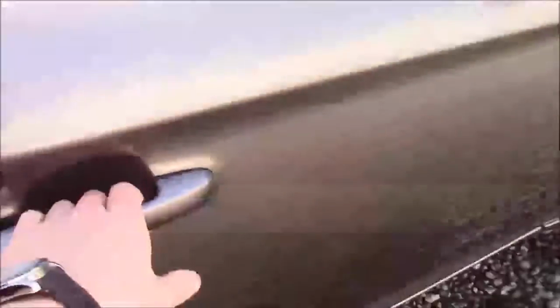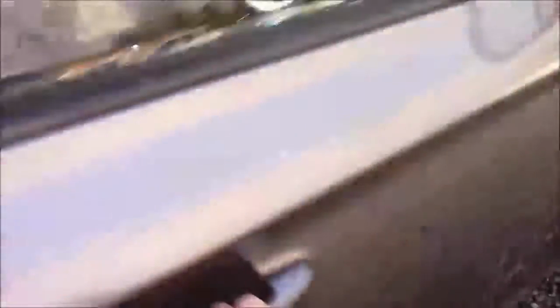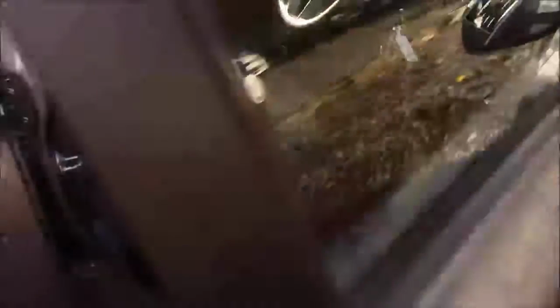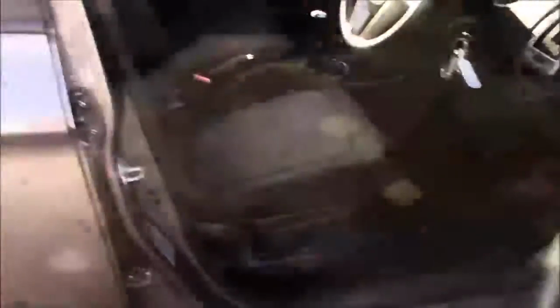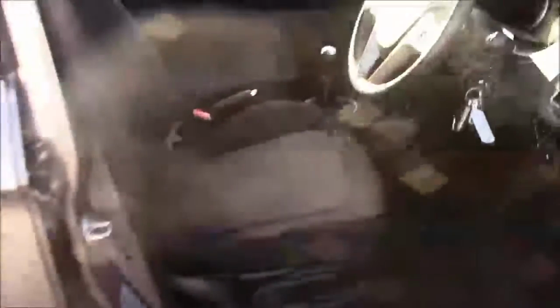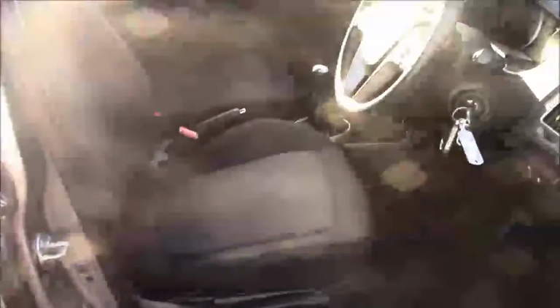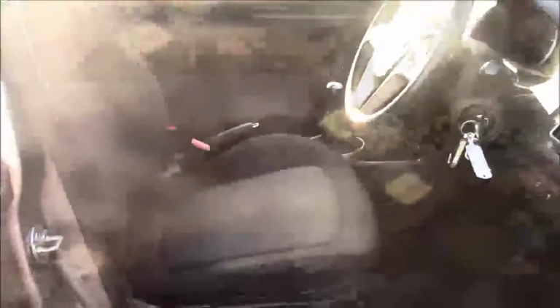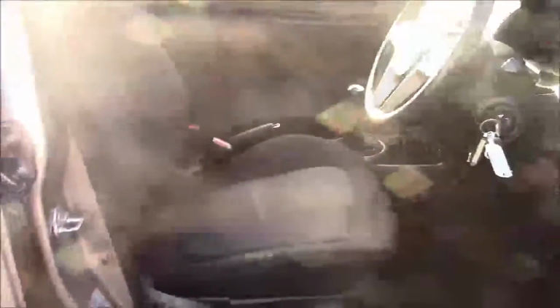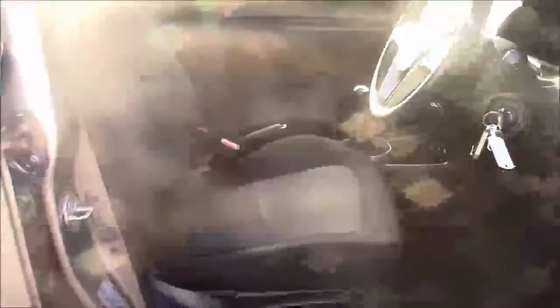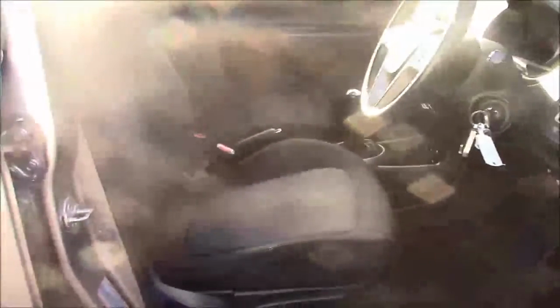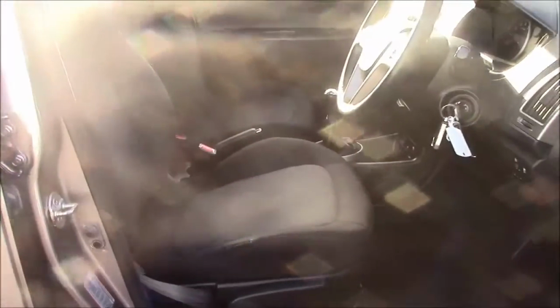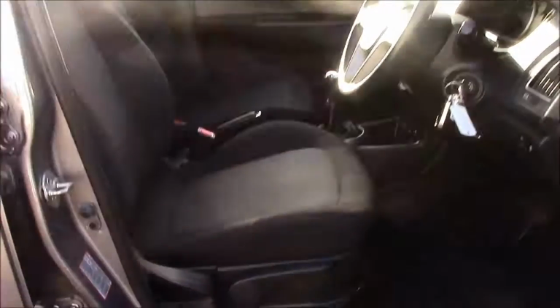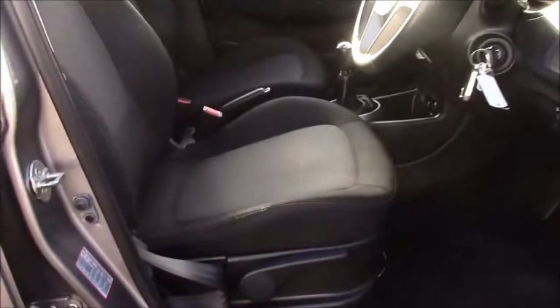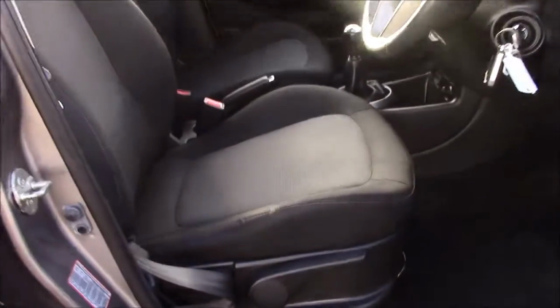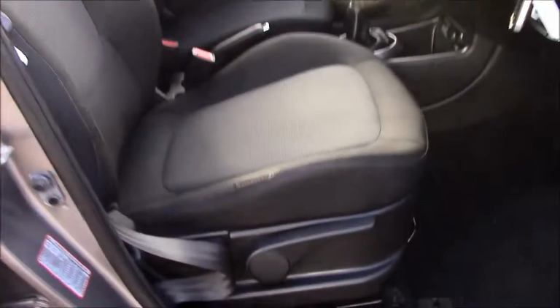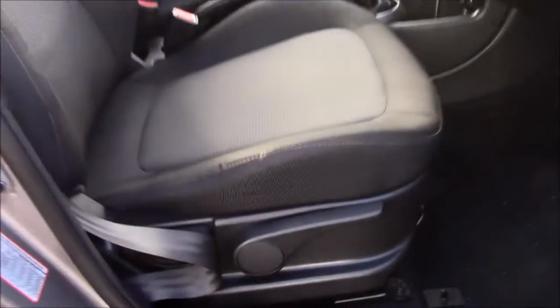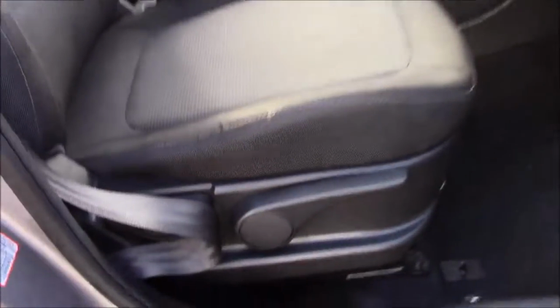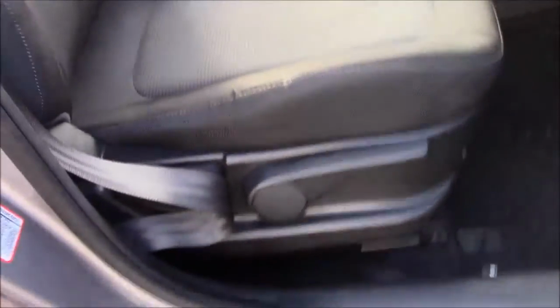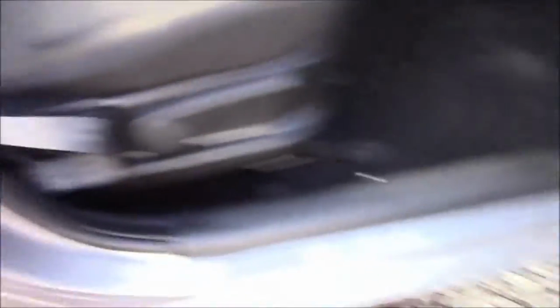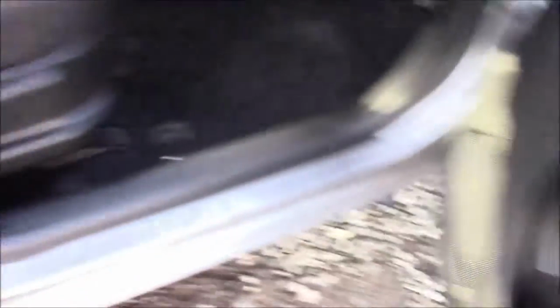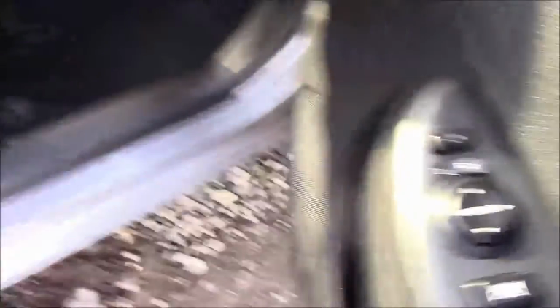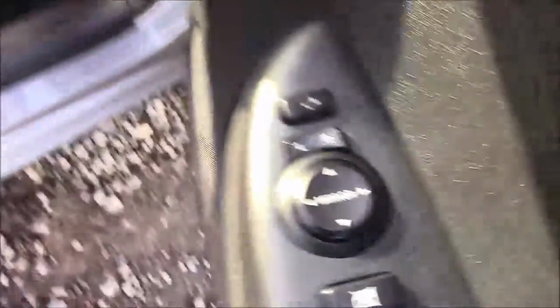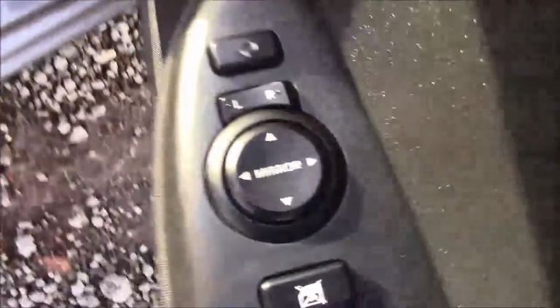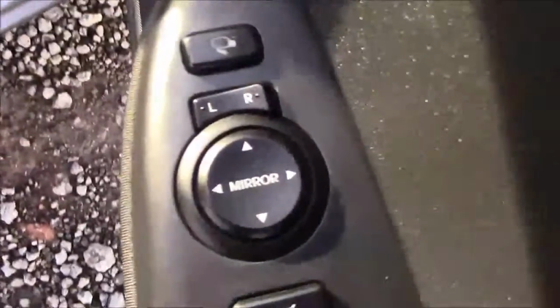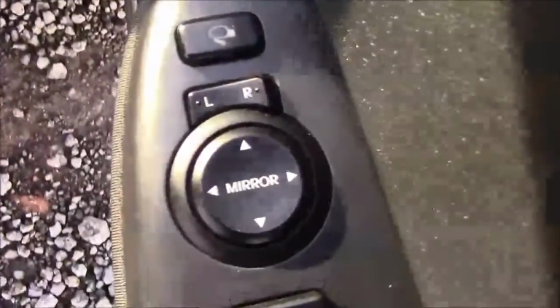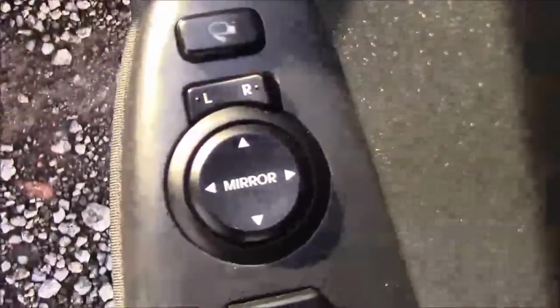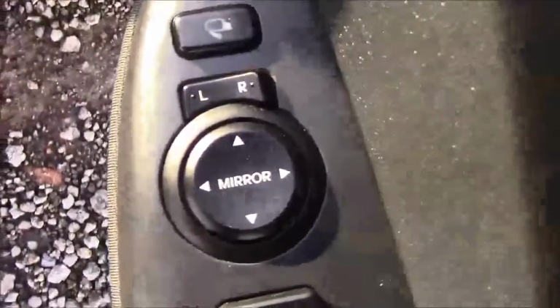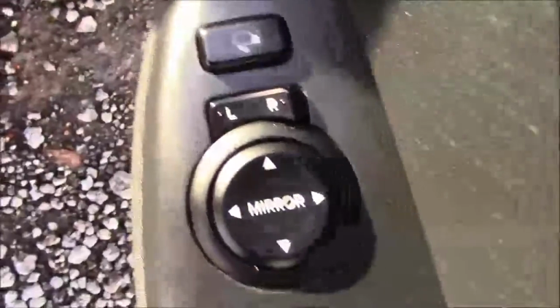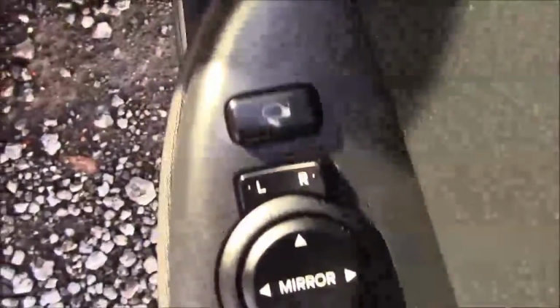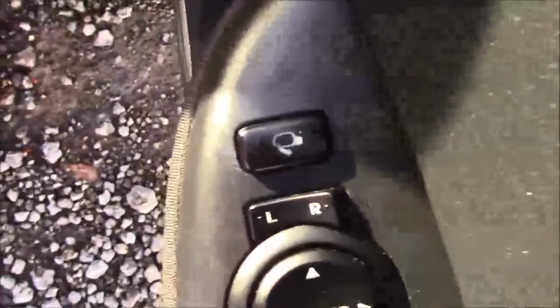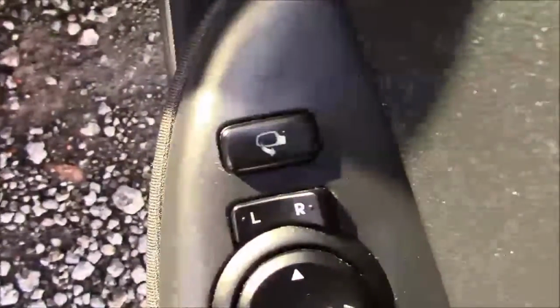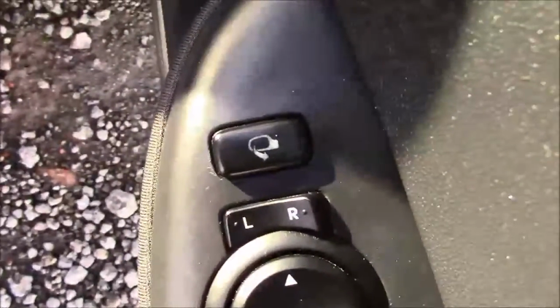Moving into the front of the vehicle, we have the same cloth interior that runs throughout, with a height-adjustable driver's seat. On the driver's door you'll find your electric mirror adjustments along with the automatic folding mirrors.